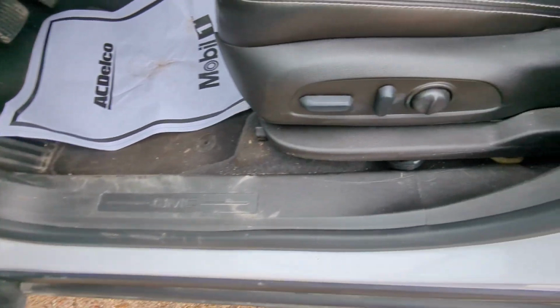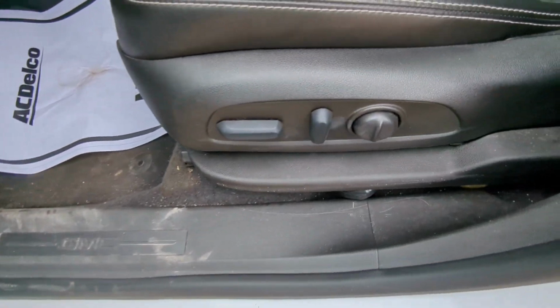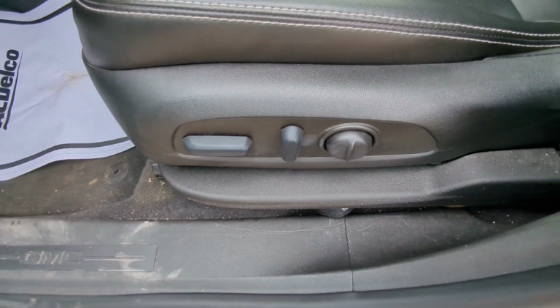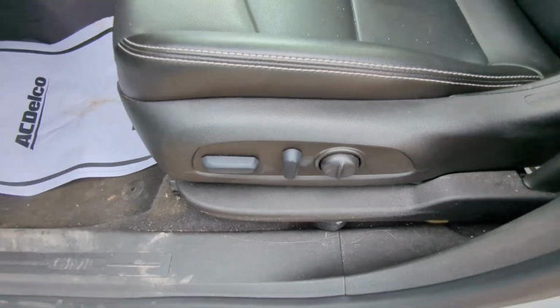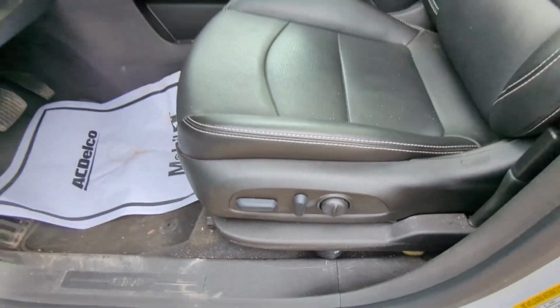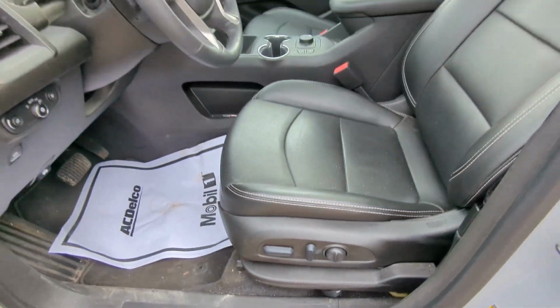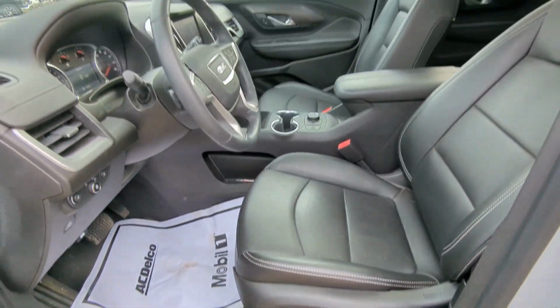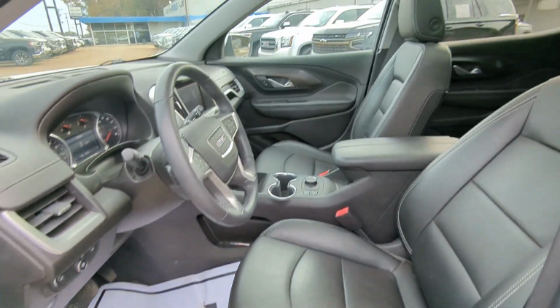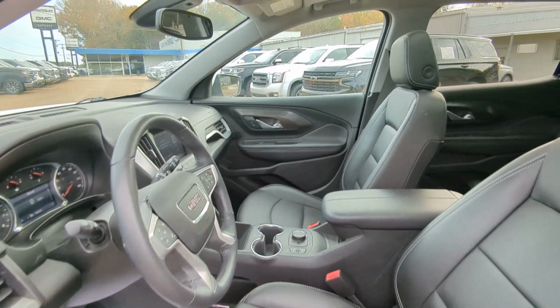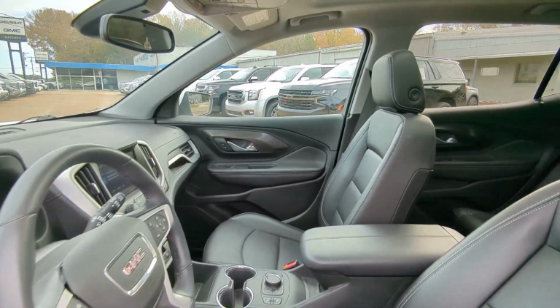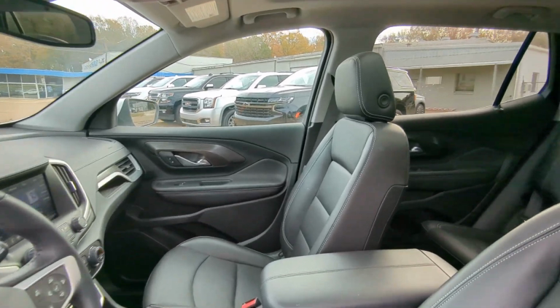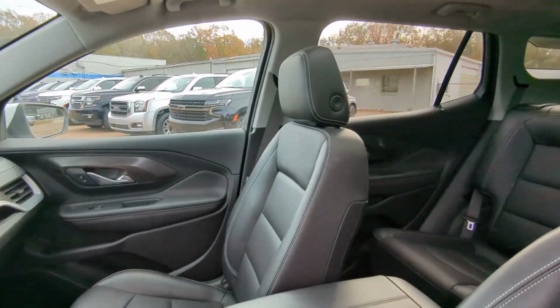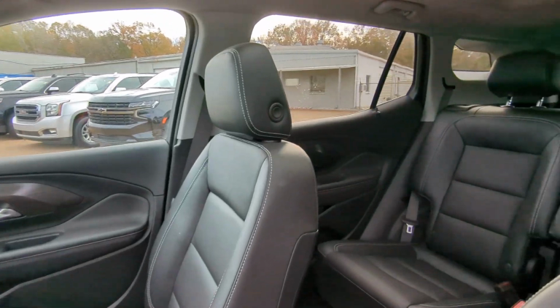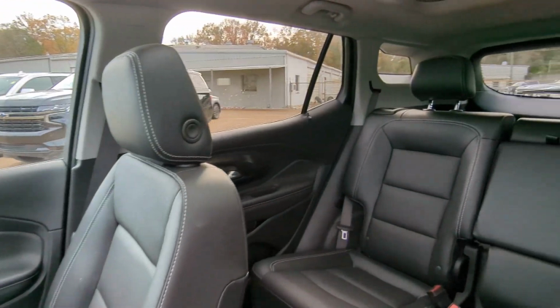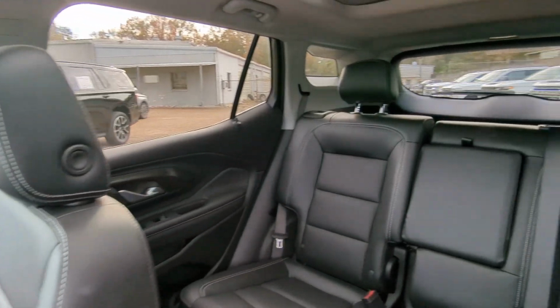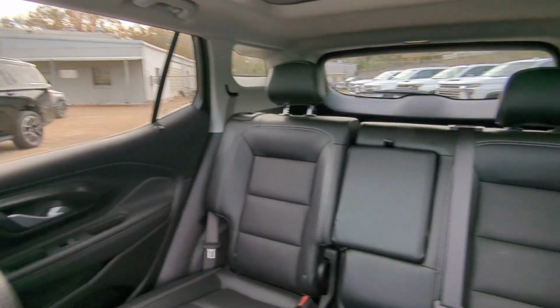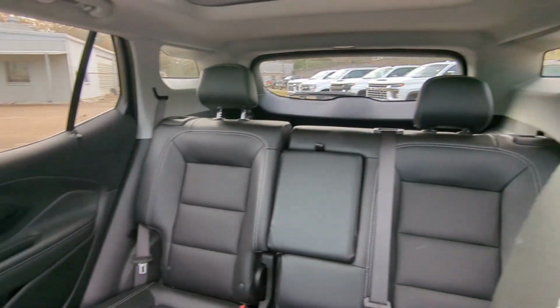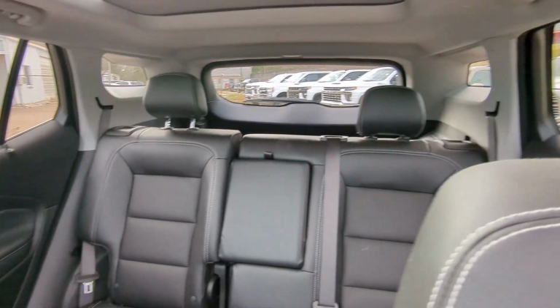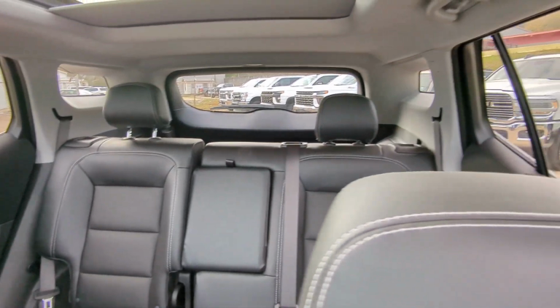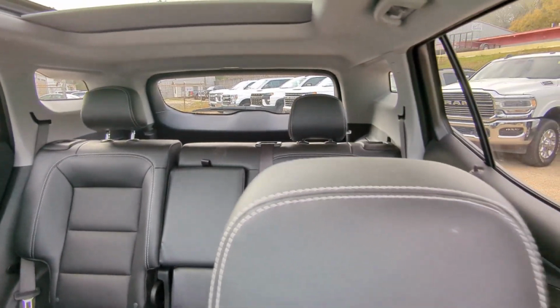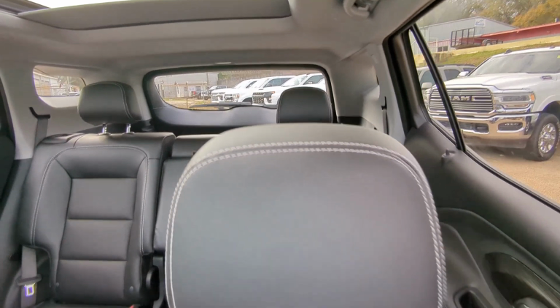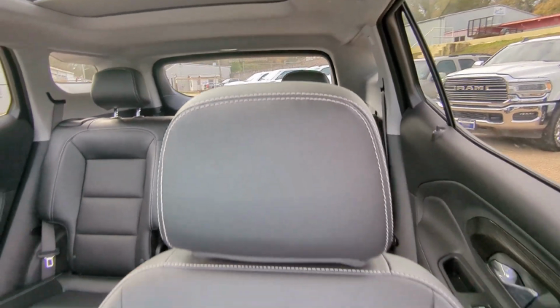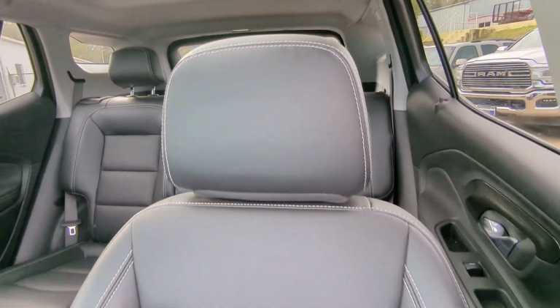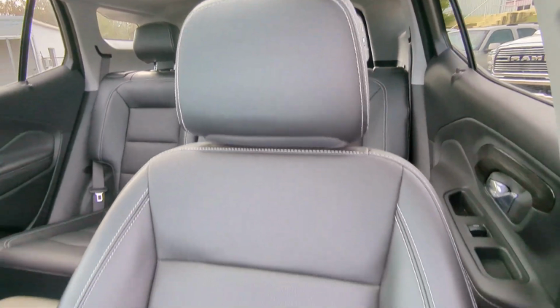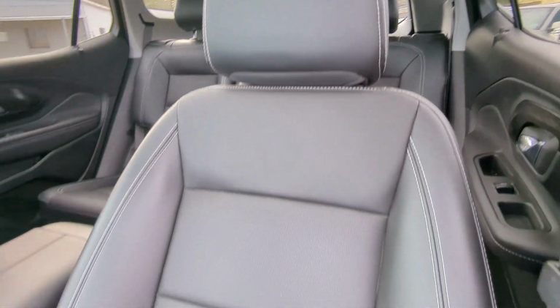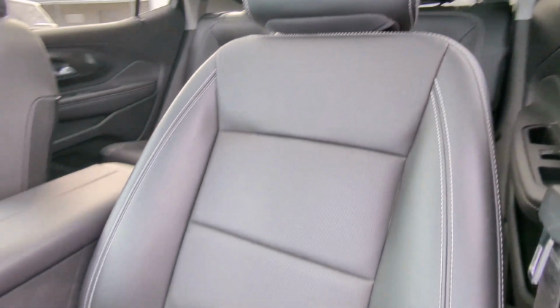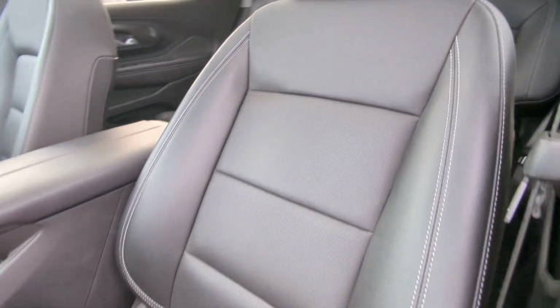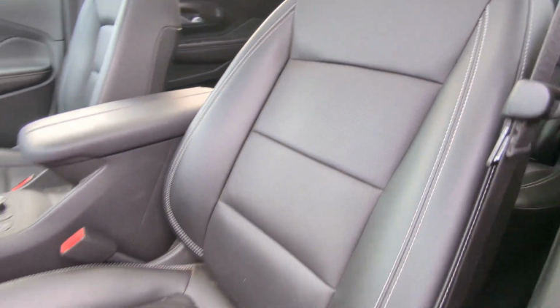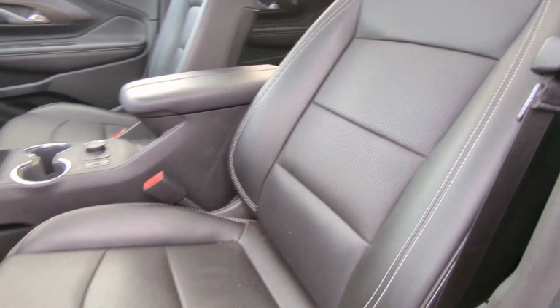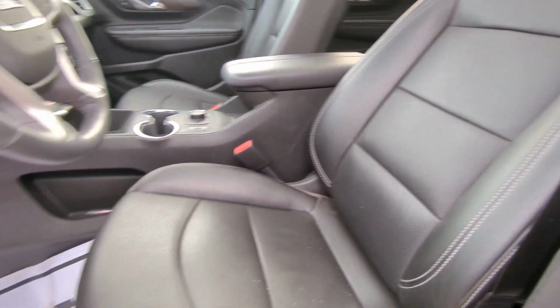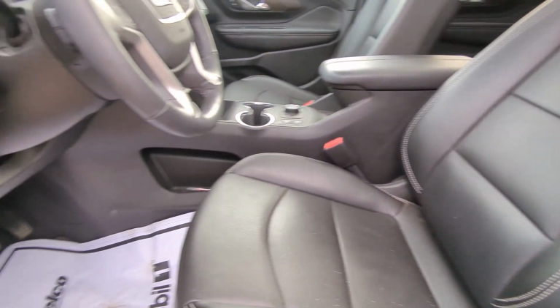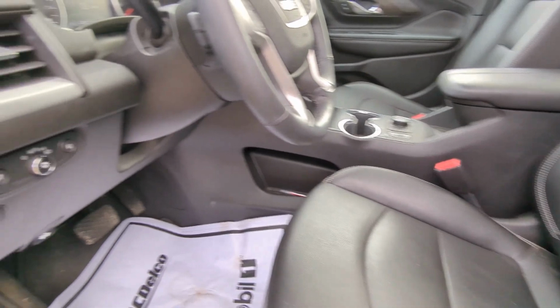Heated steering wheel, wireless Apple CarPlay and Android Auto, pre-collision system, lane departure warning, sunroof/moonroof, hands-free liftgate, keyless entry, four-cylinder engine, power liftgate, and remote engine start.